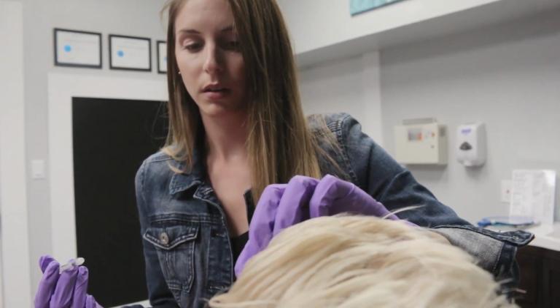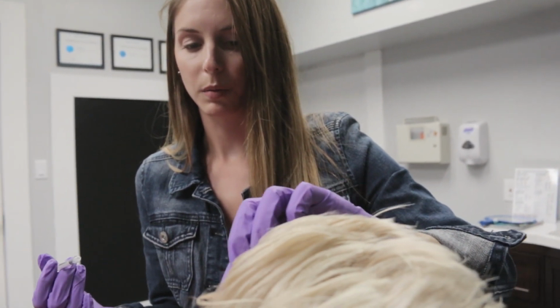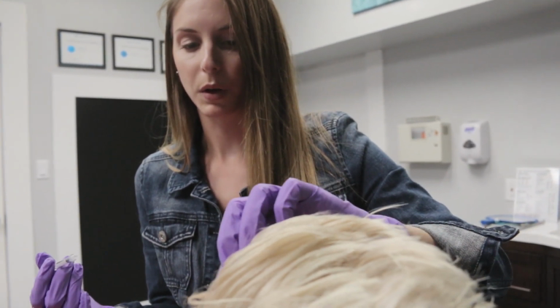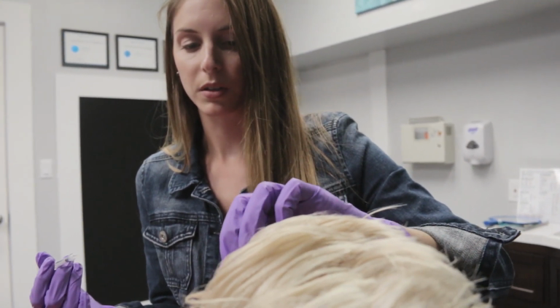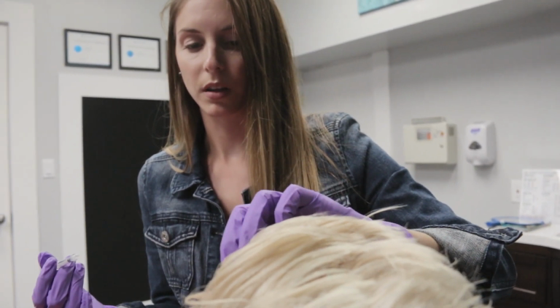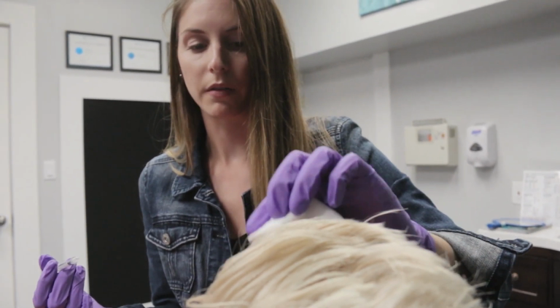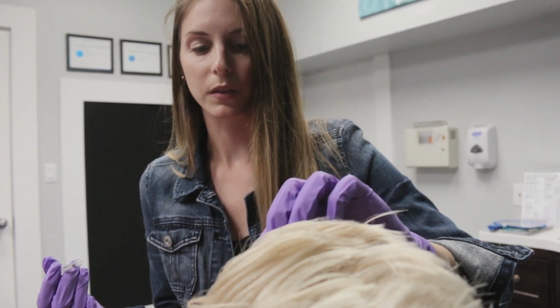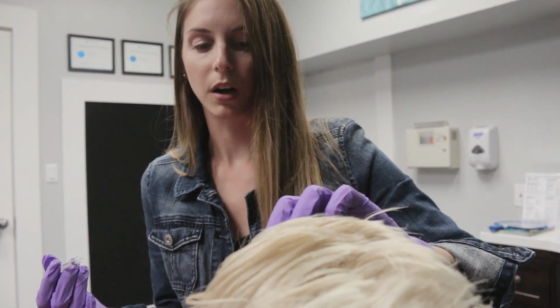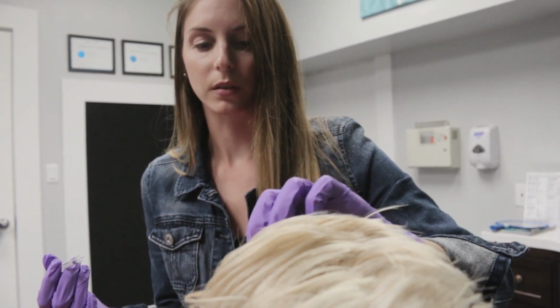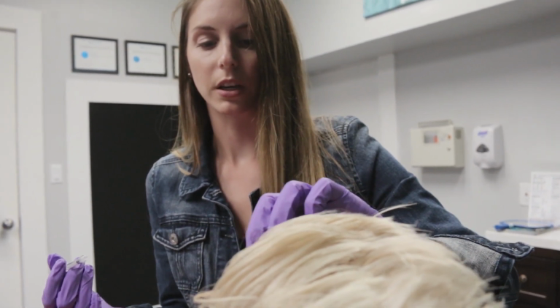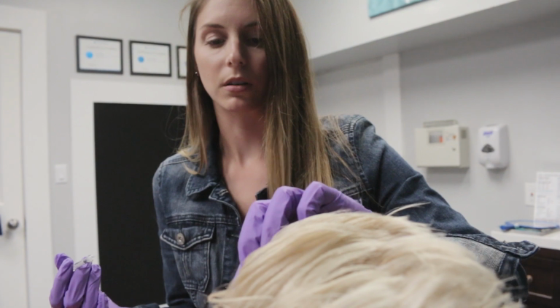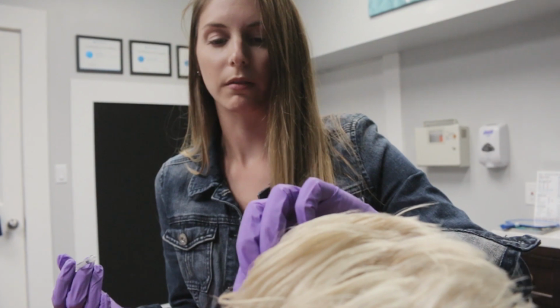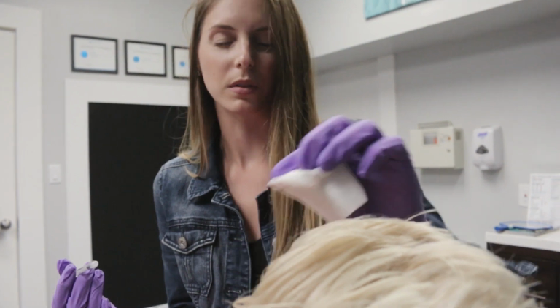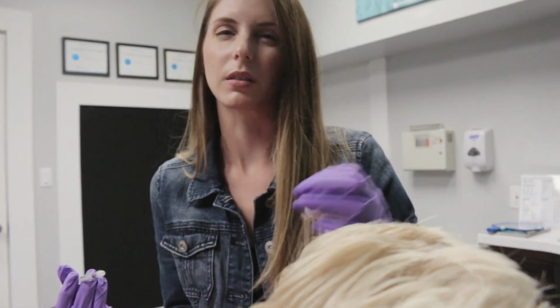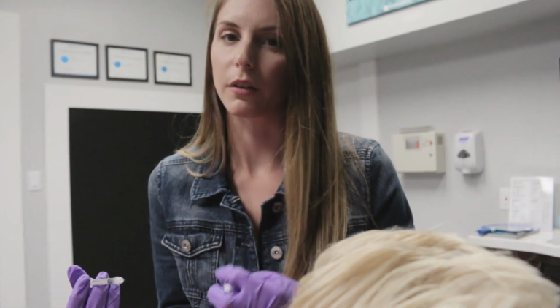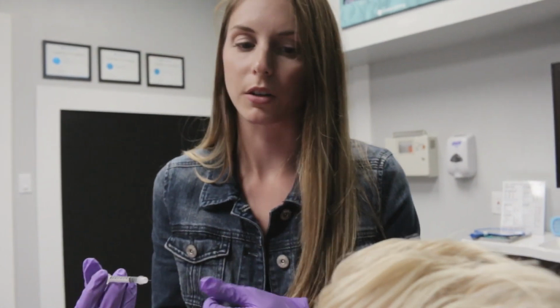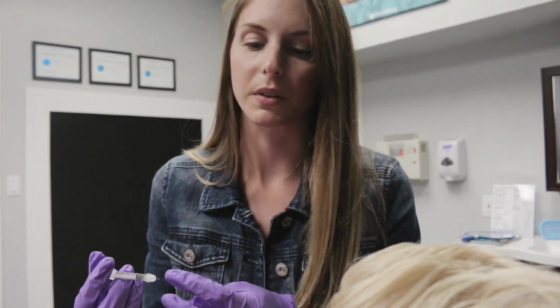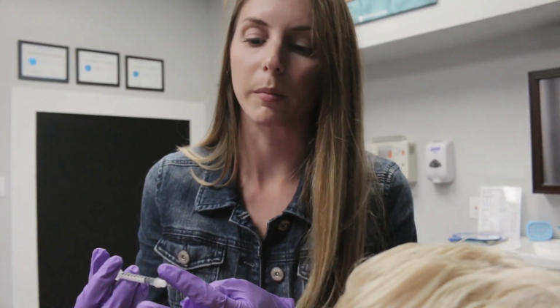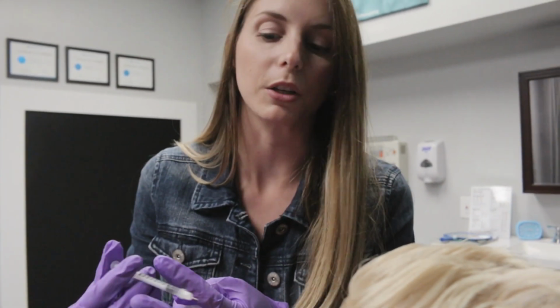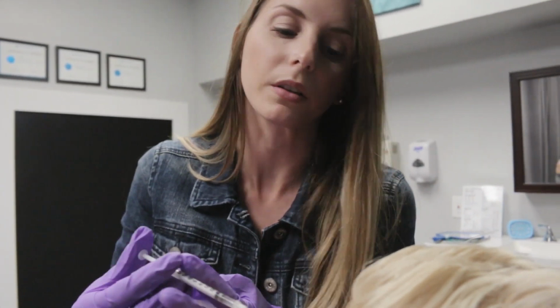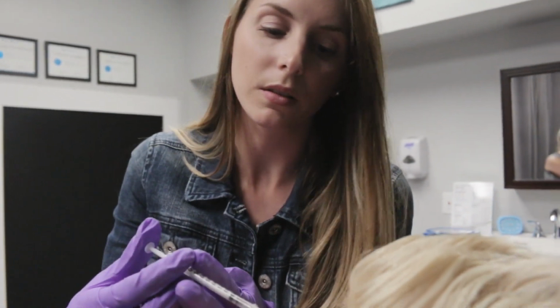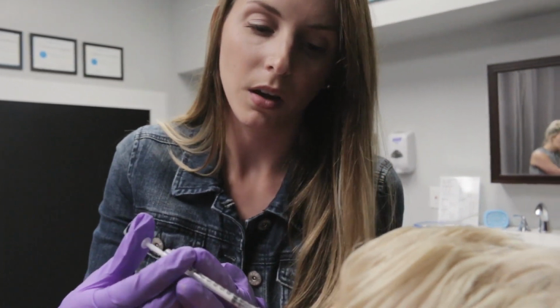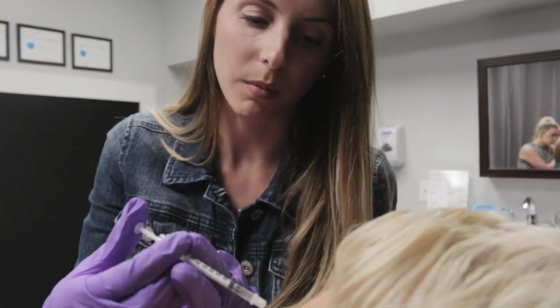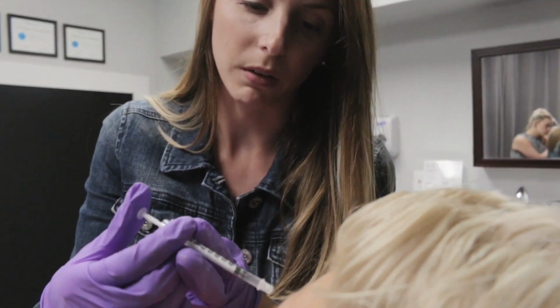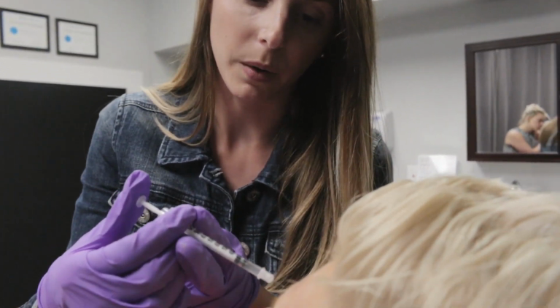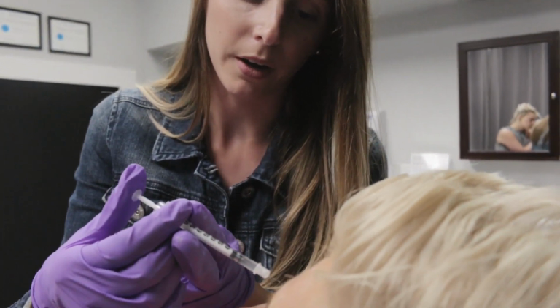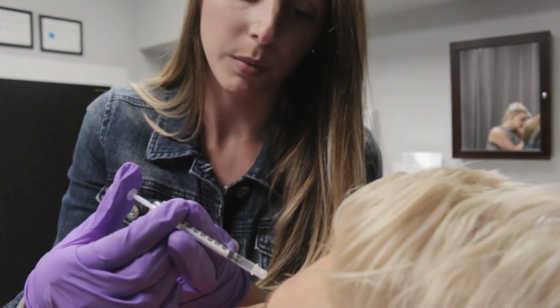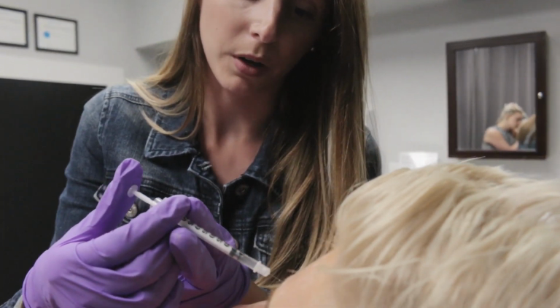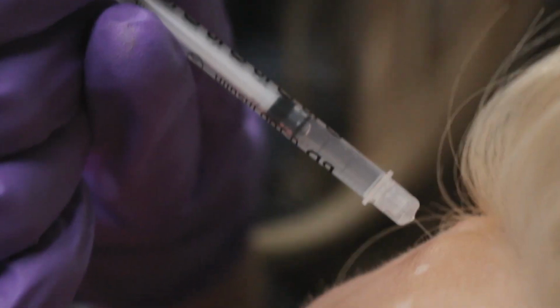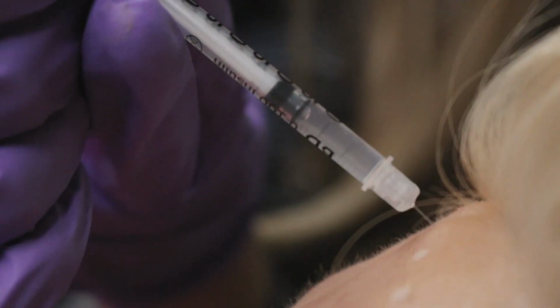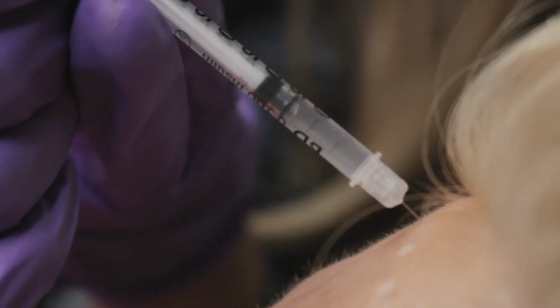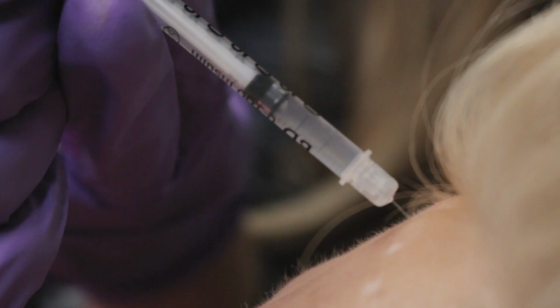When you come into the office for a consultation, everyone's a little different in terms of how many units they require. Poke on three — one, two, three.